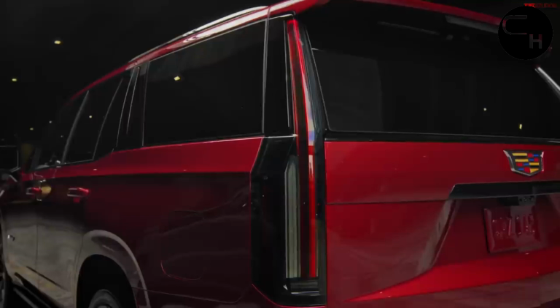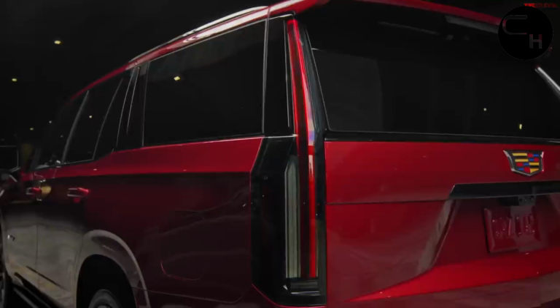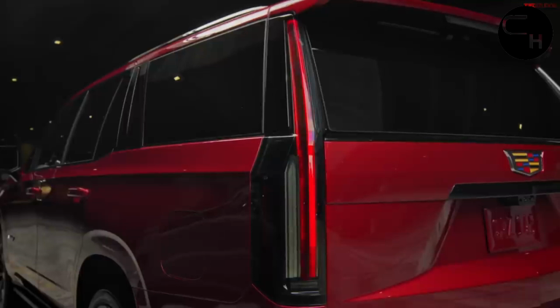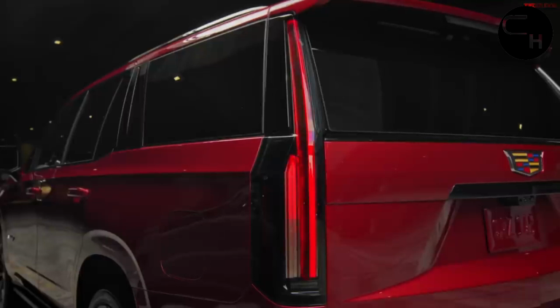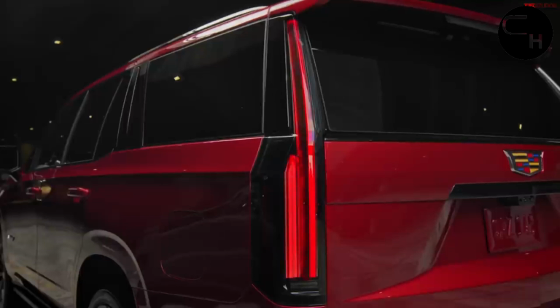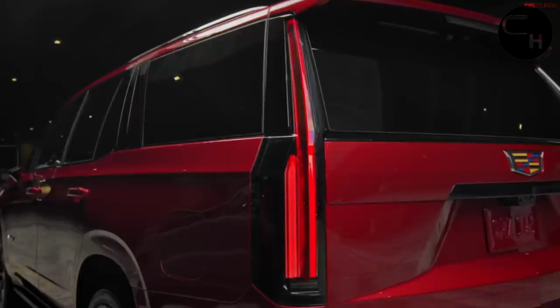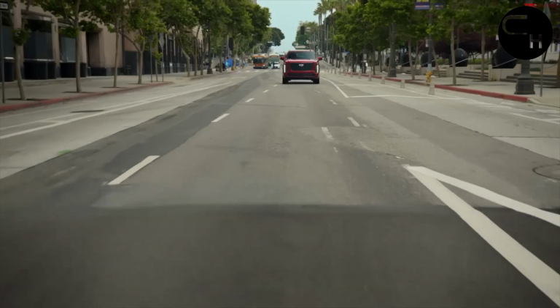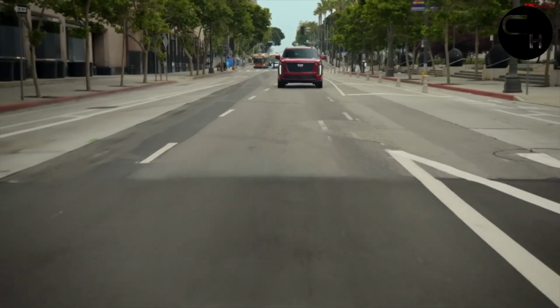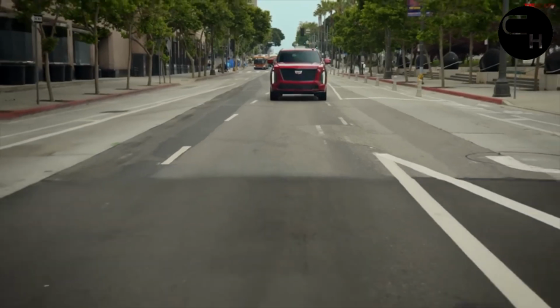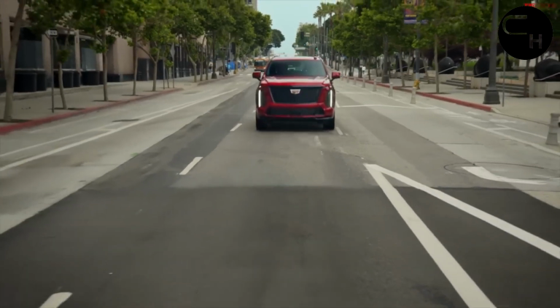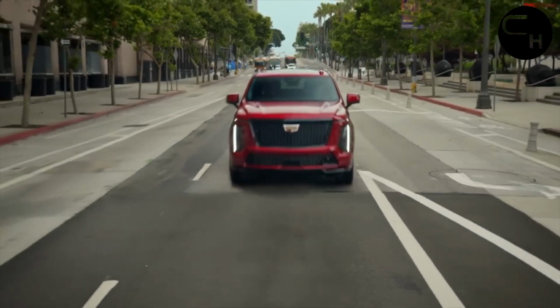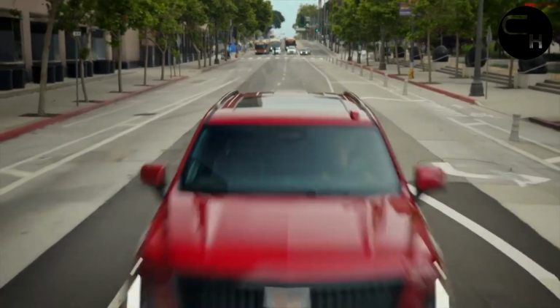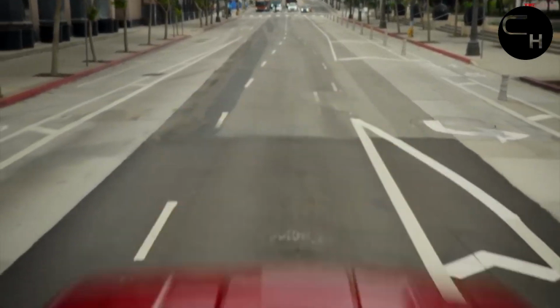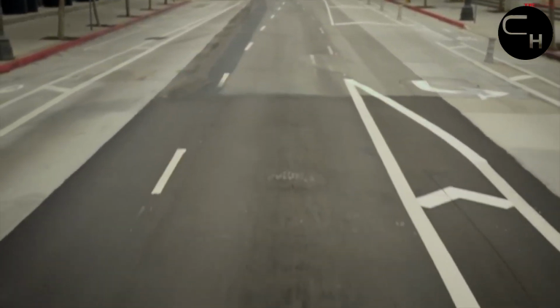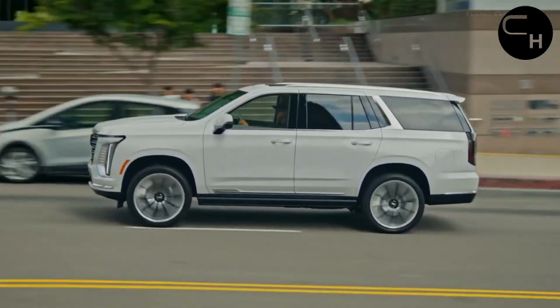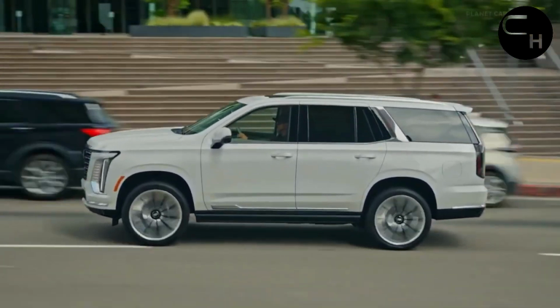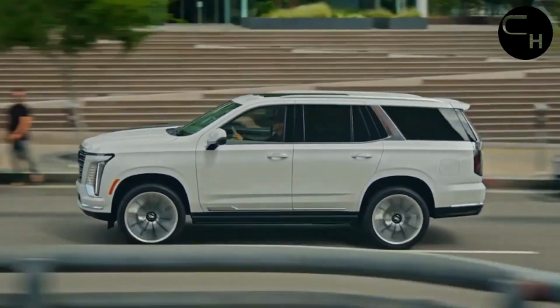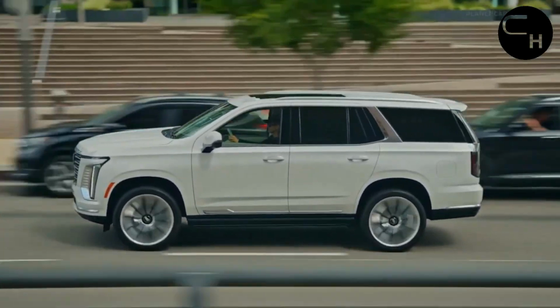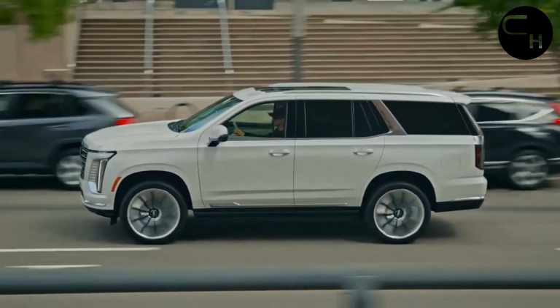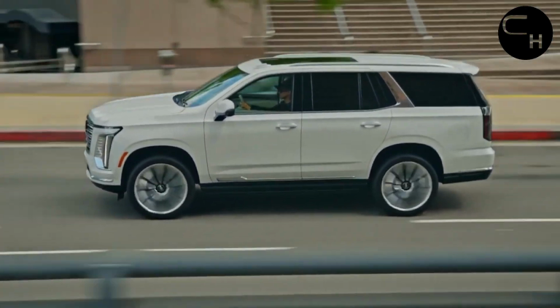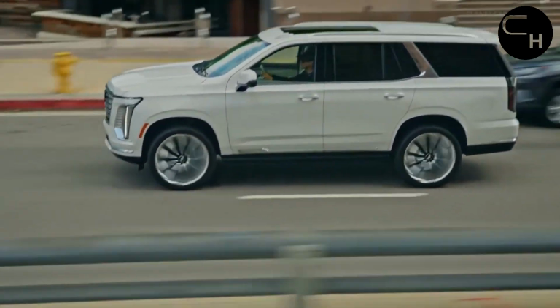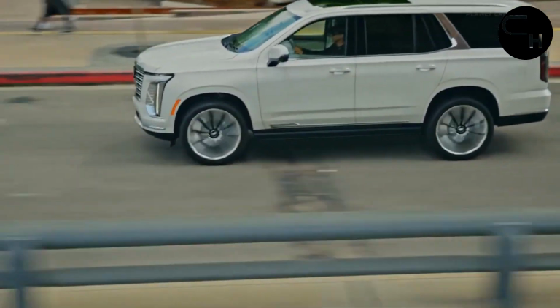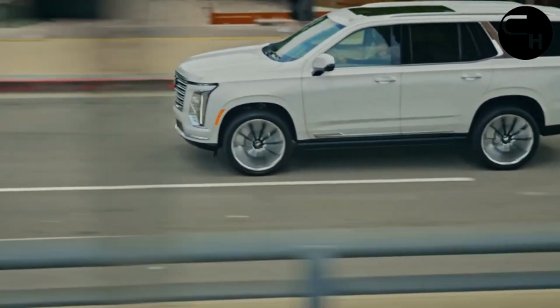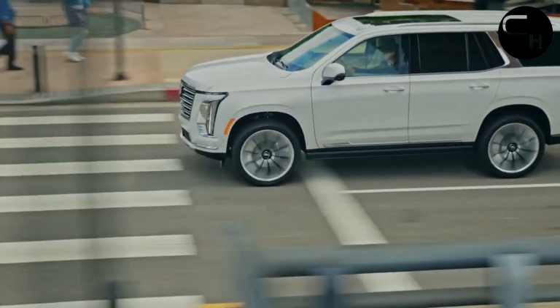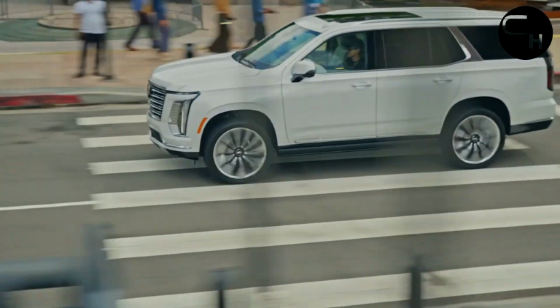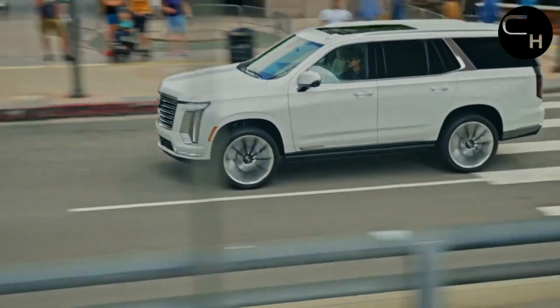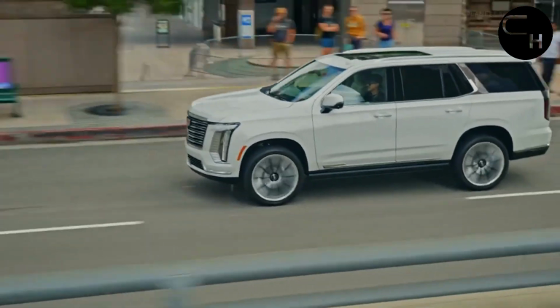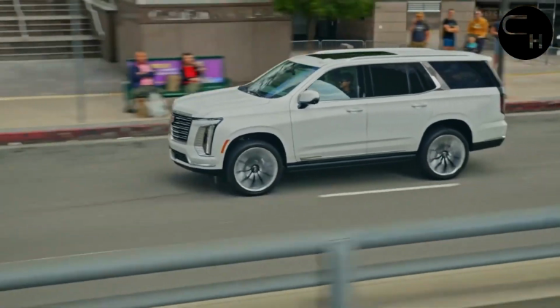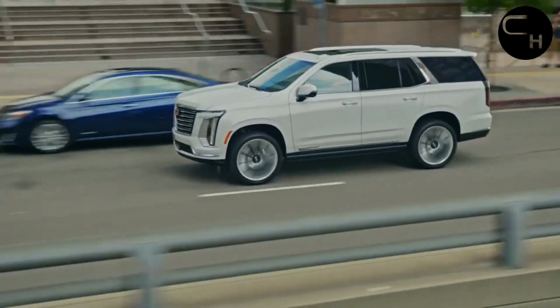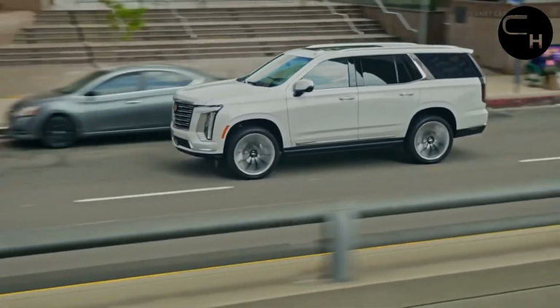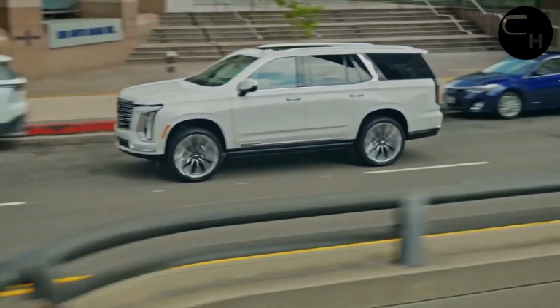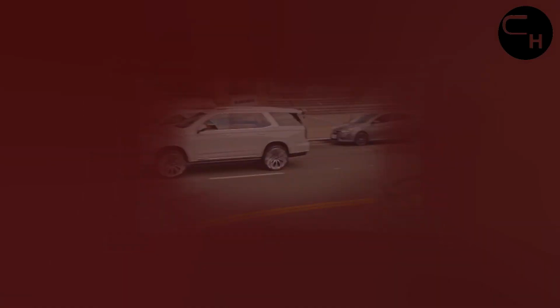It cranks out a formidable 682 horsepower and 652 lb-ft of torque, propelling the hefty SUV from 0 to 60 miles per hour in just 4.8 seconds, as tested by Edmunds.